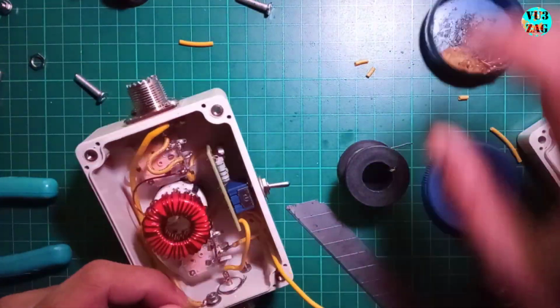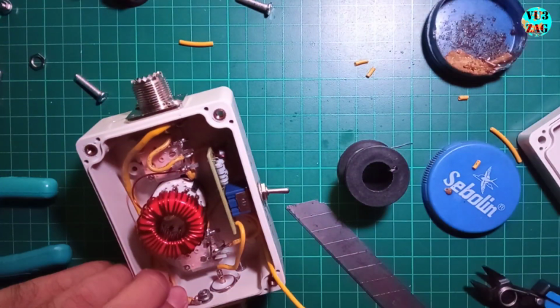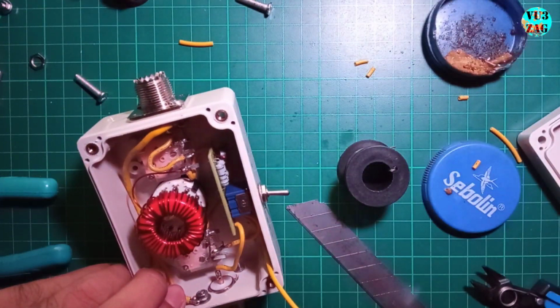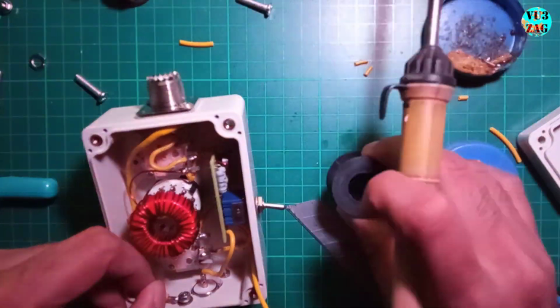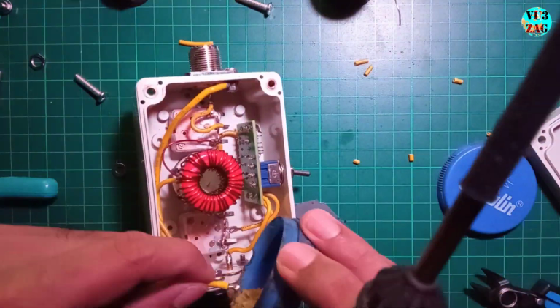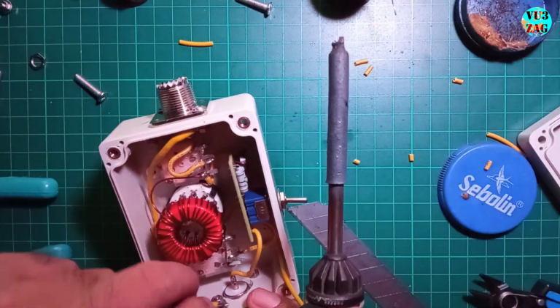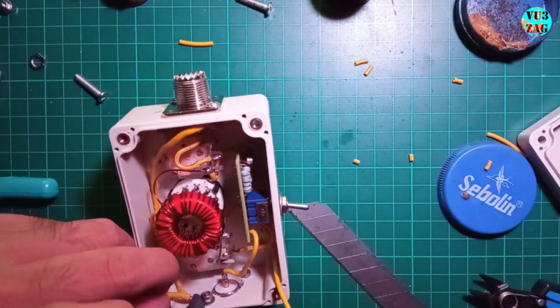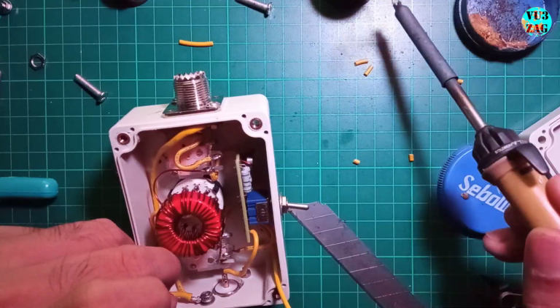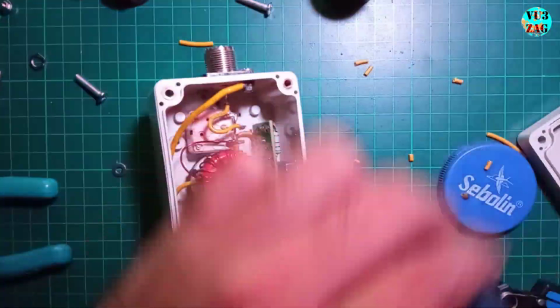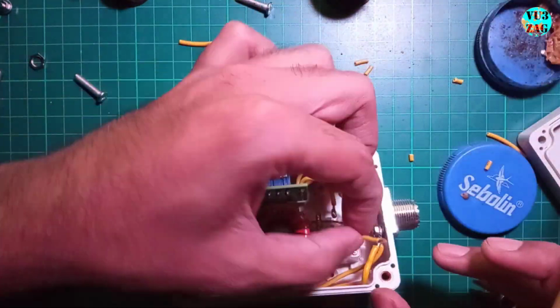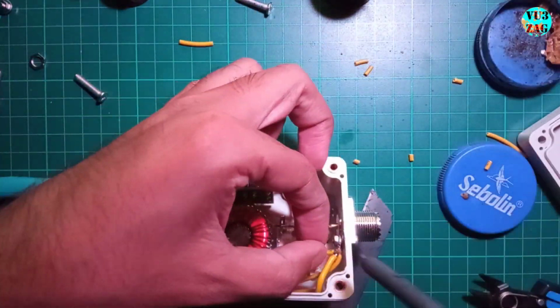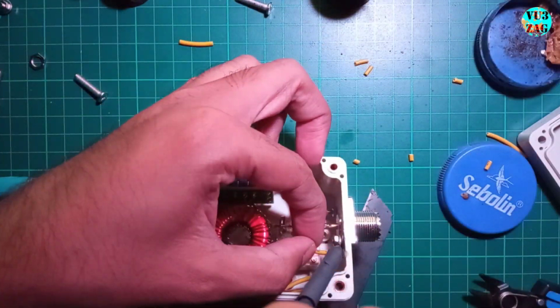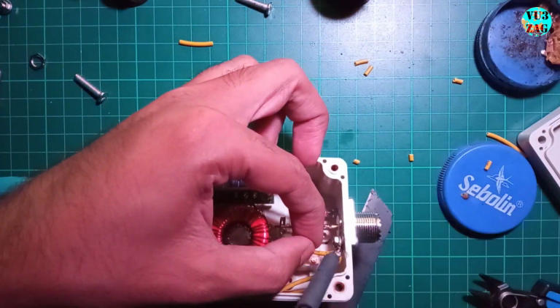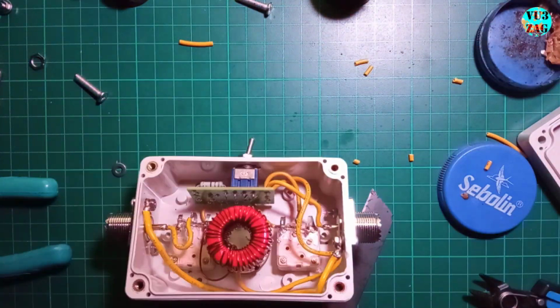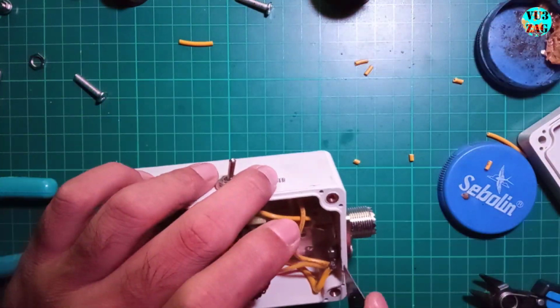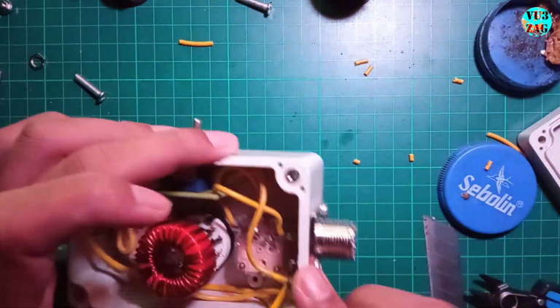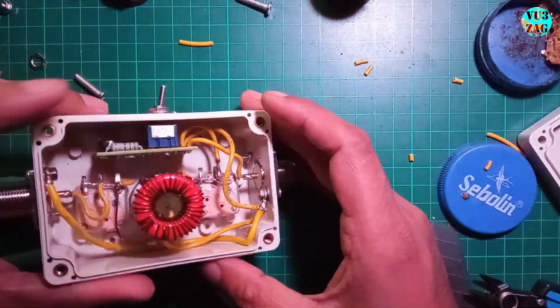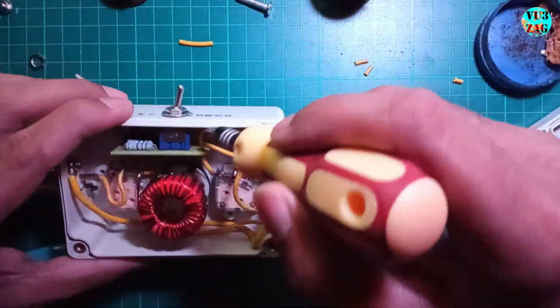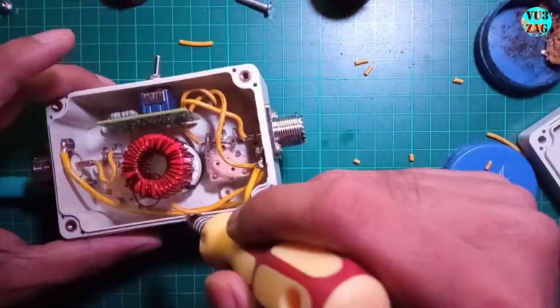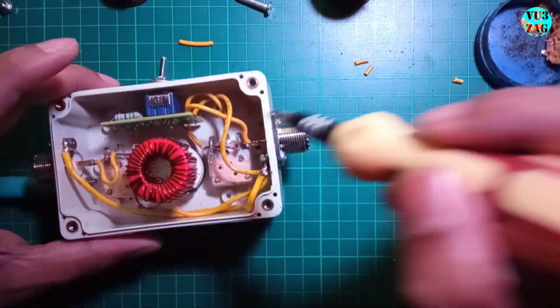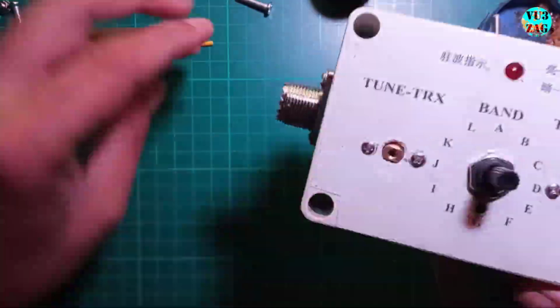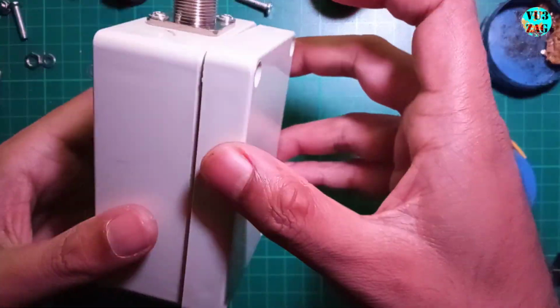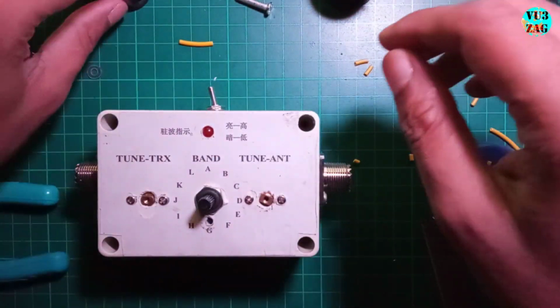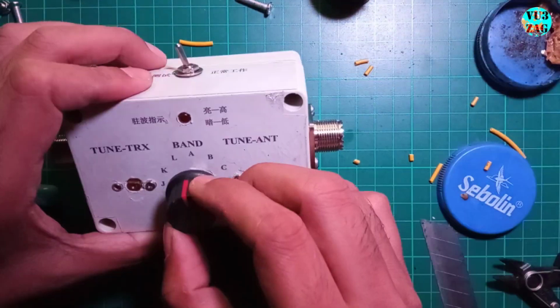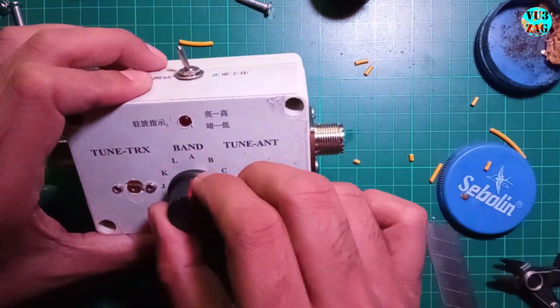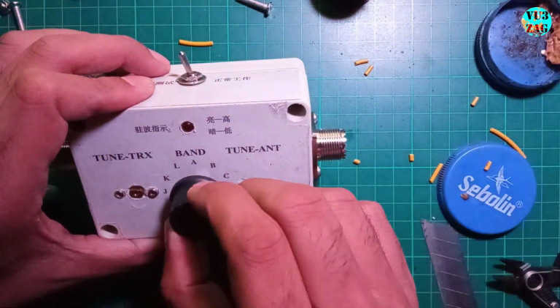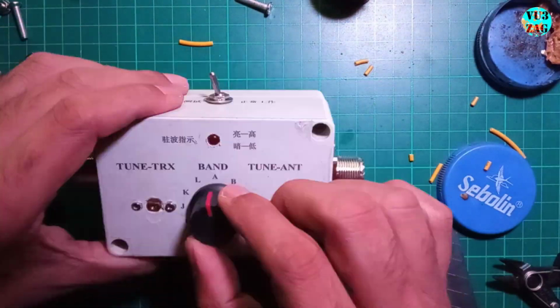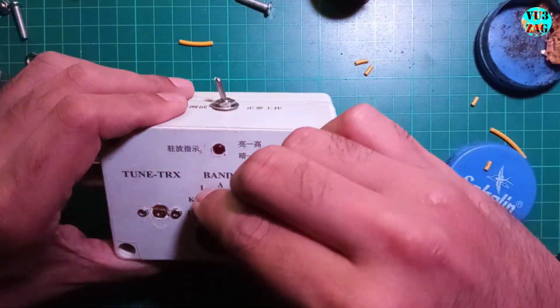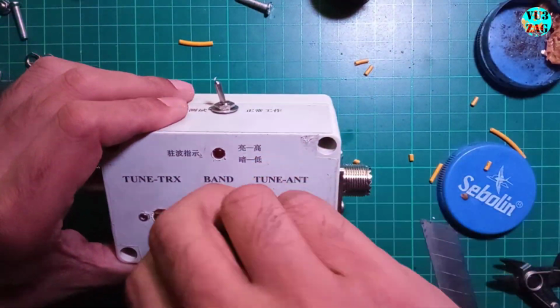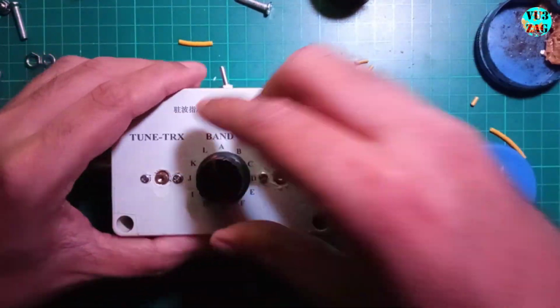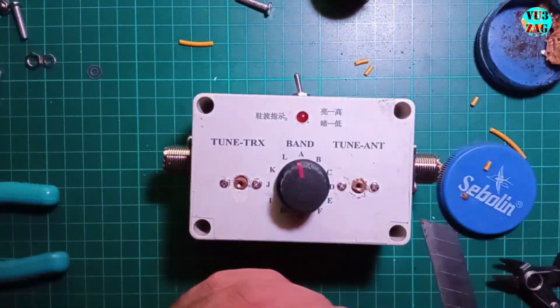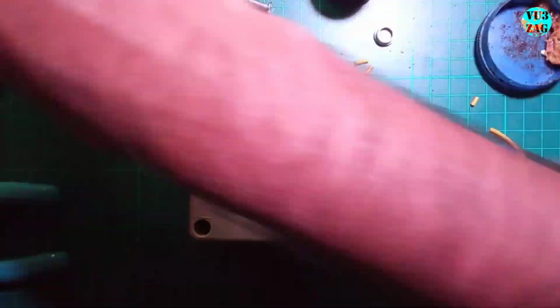We are almost done — we just need to attach the knobs. The large knob goes on the rotary switch, and the two small knobs fit on the variable capacitors with the help of the provided screws.